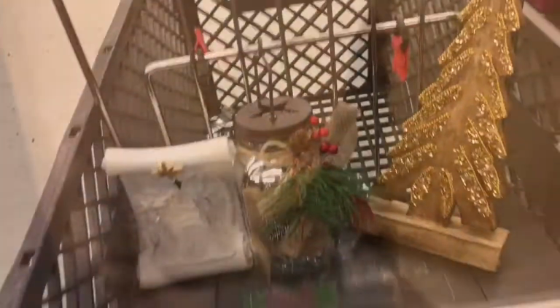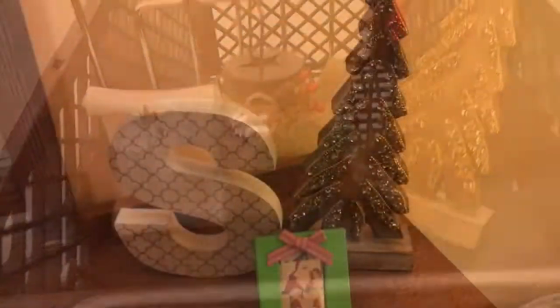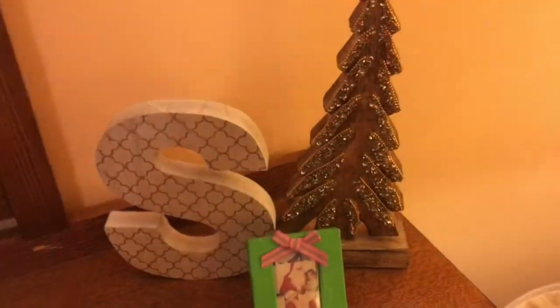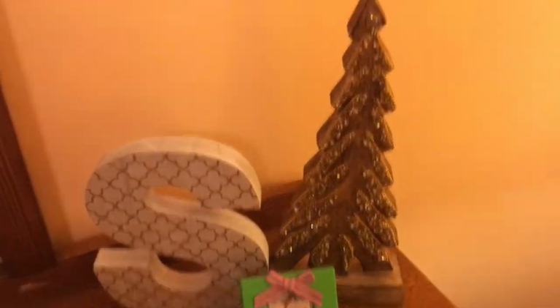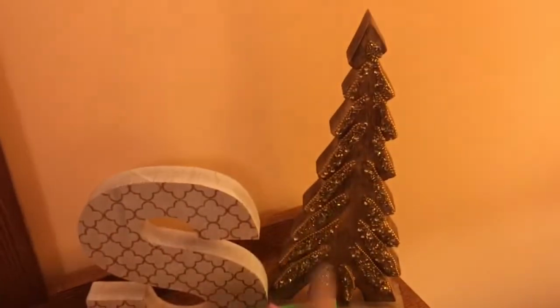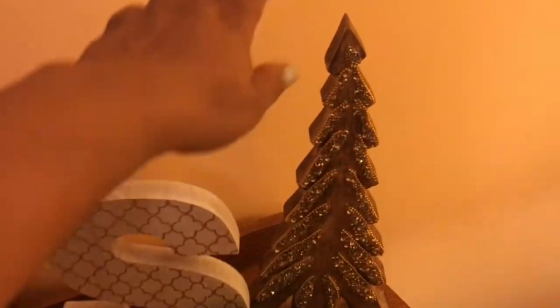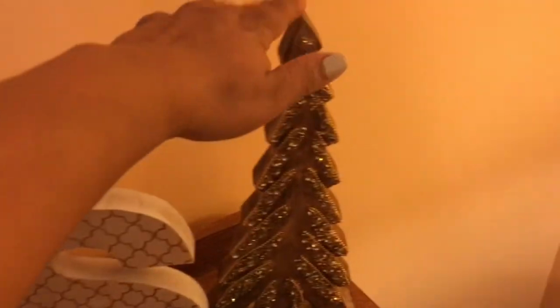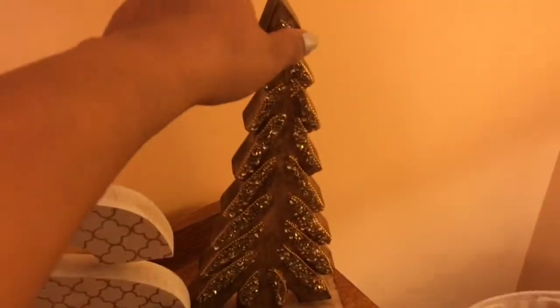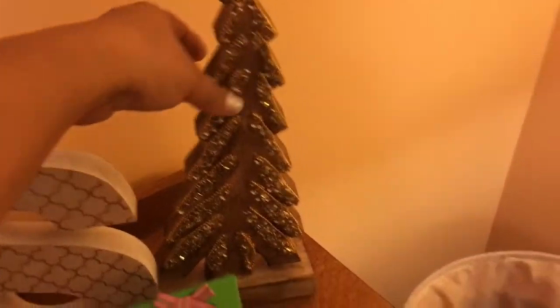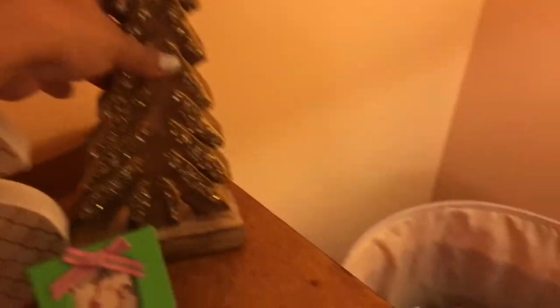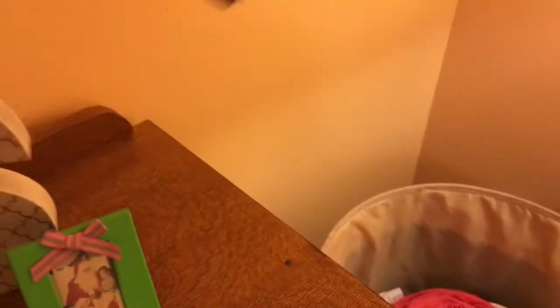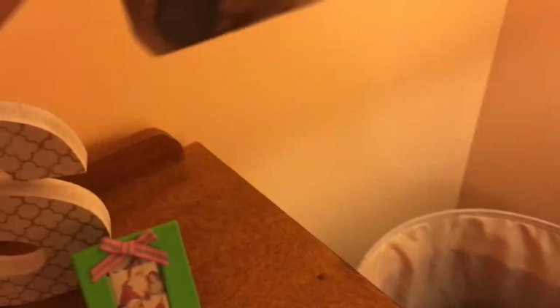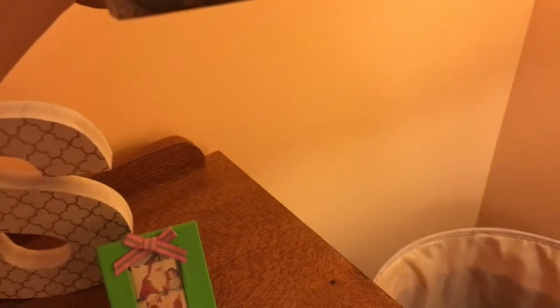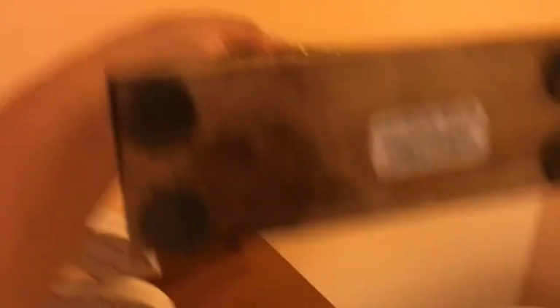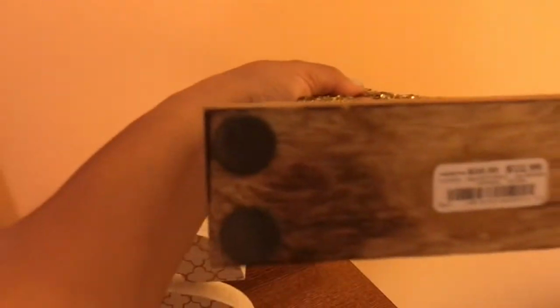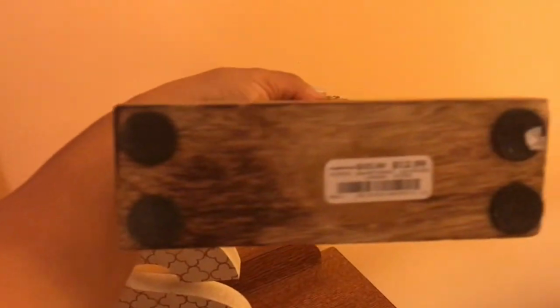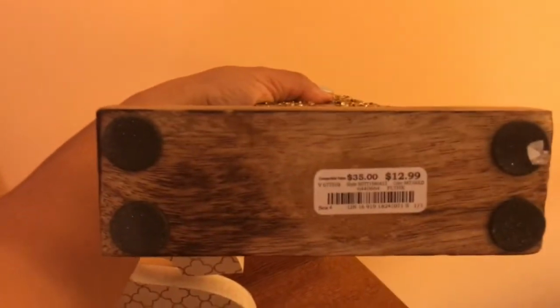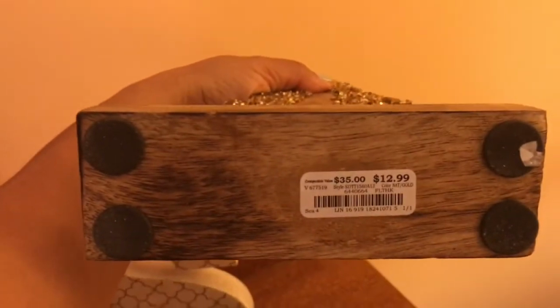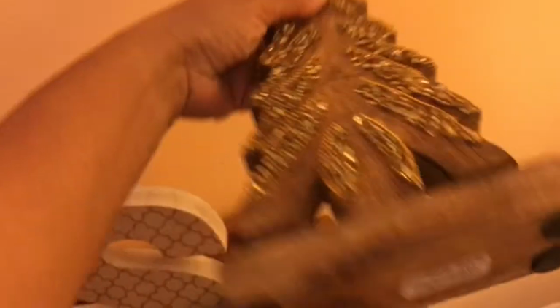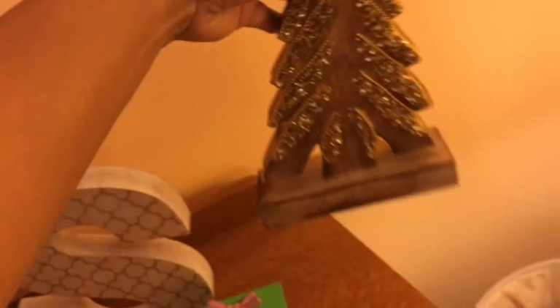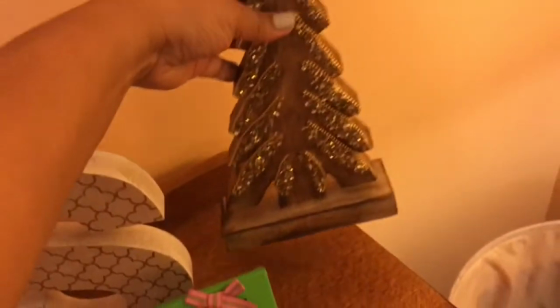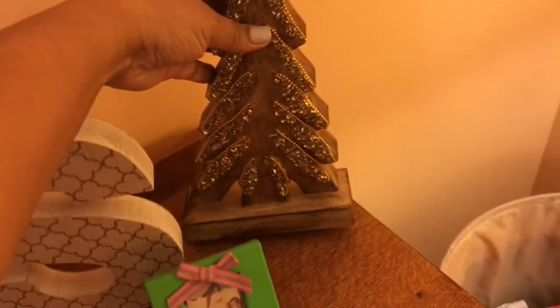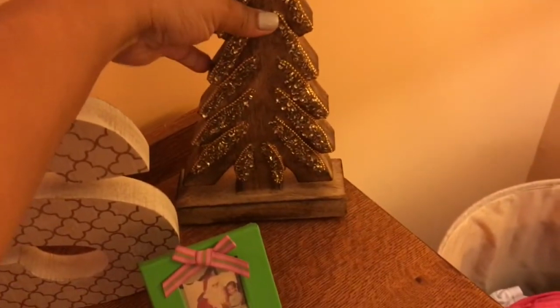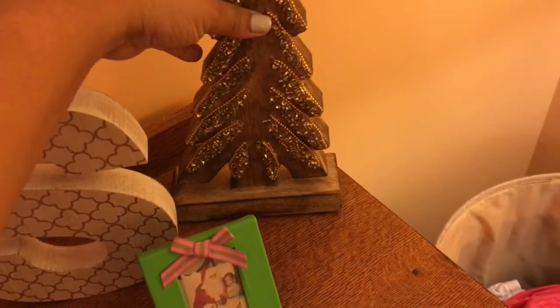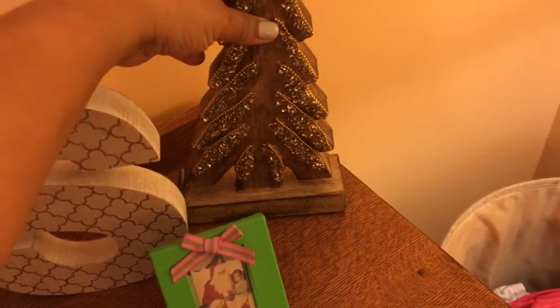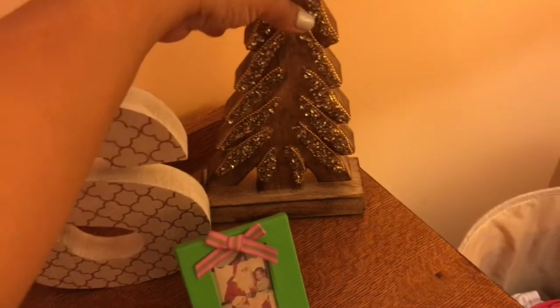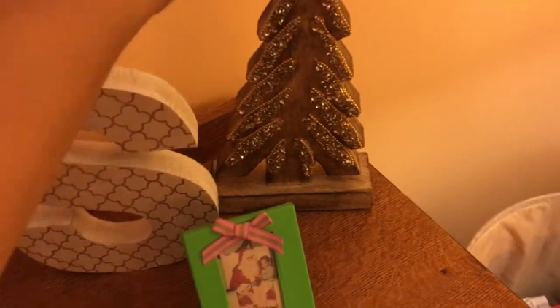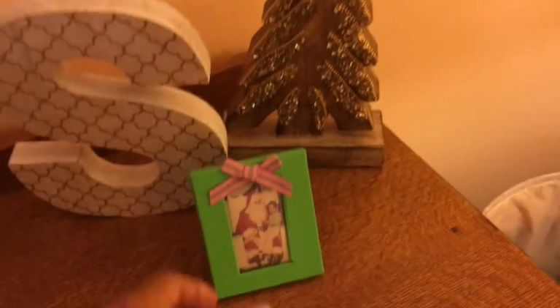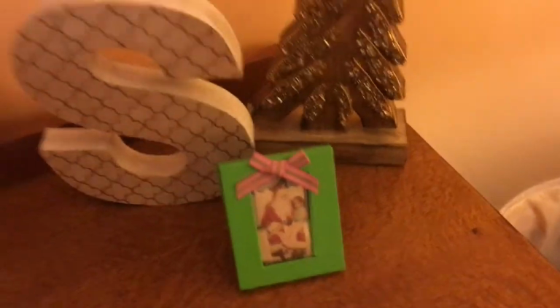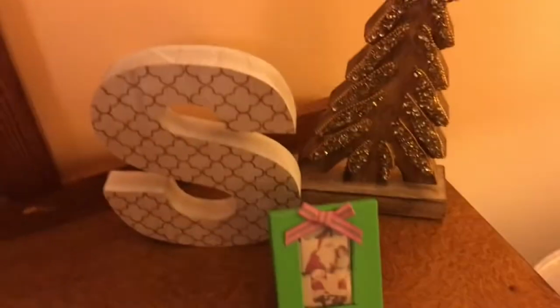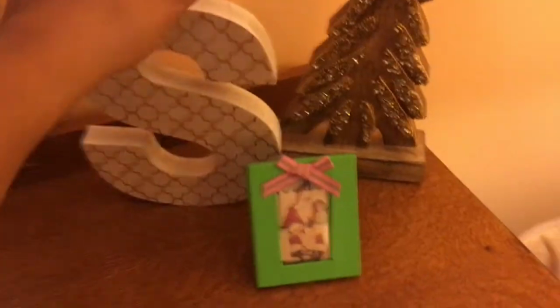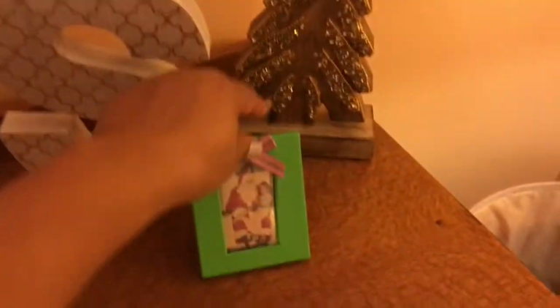So as you all can see, this is the tree that I got from Burlington. It was $12.99. And I sat it over here on my dresser beside my S.